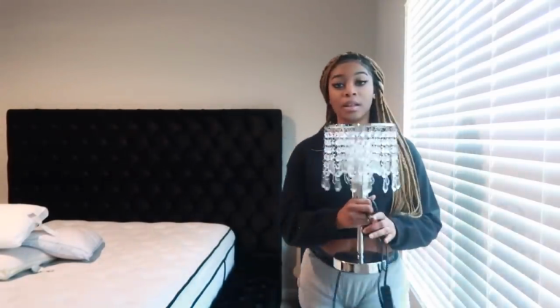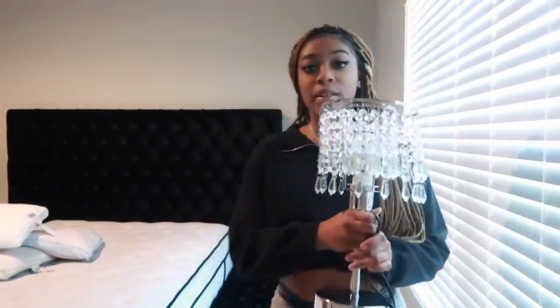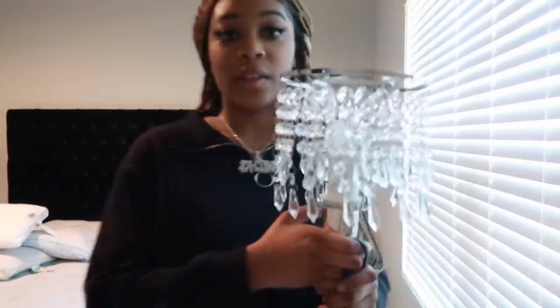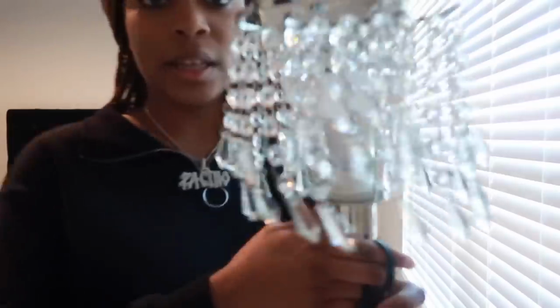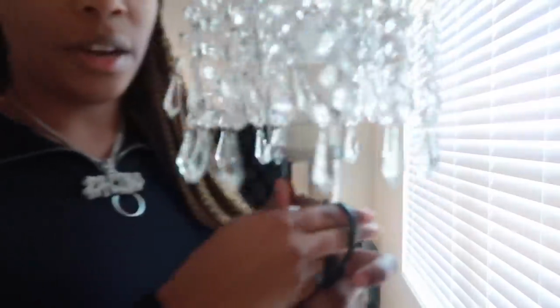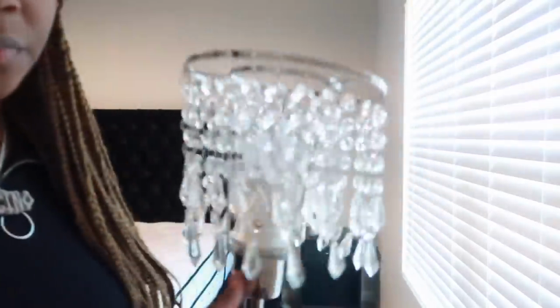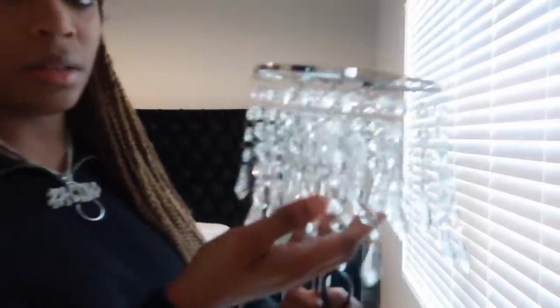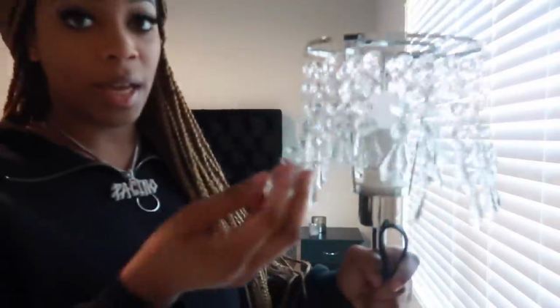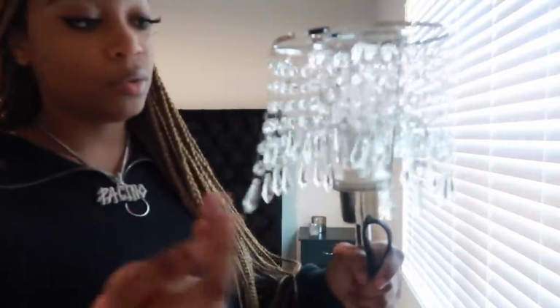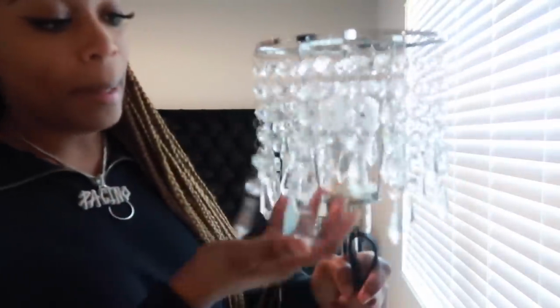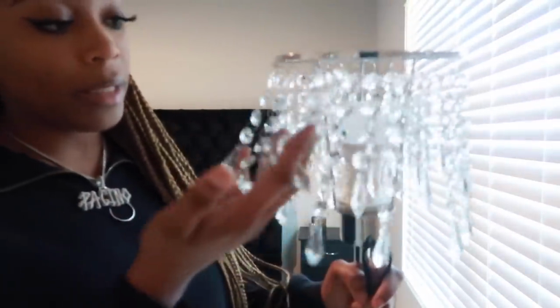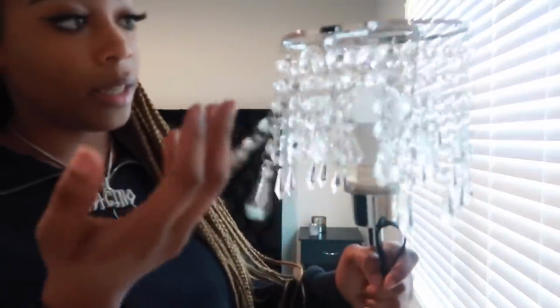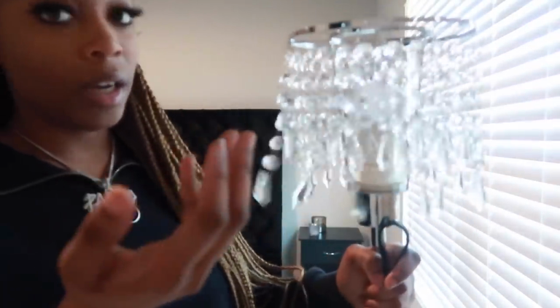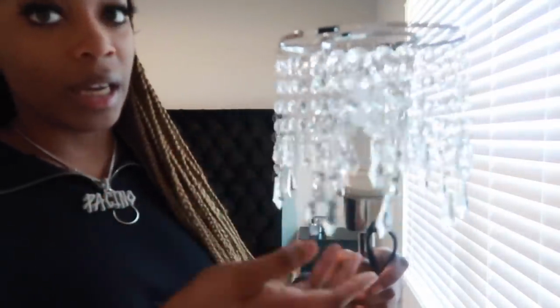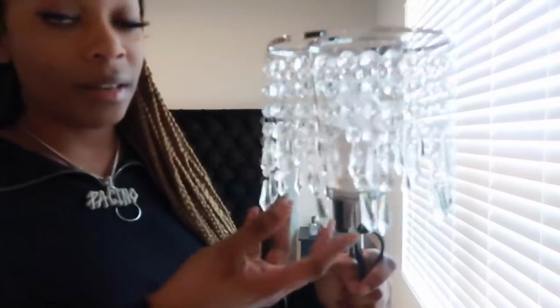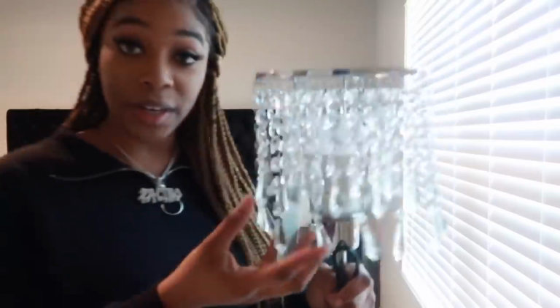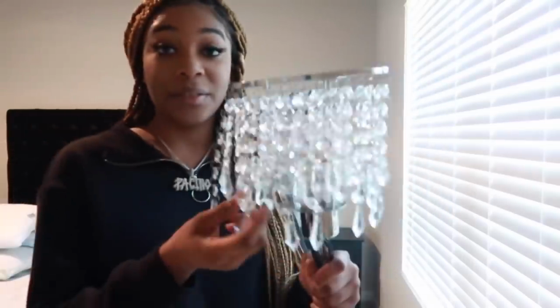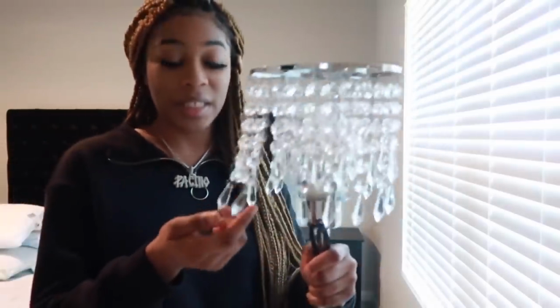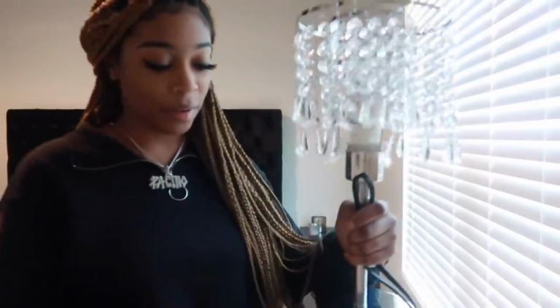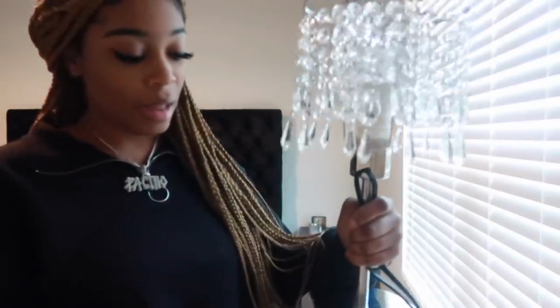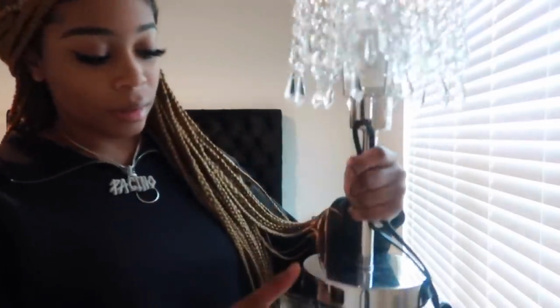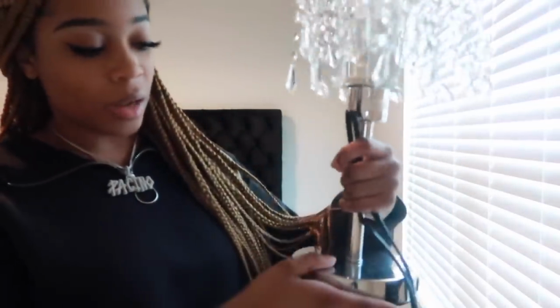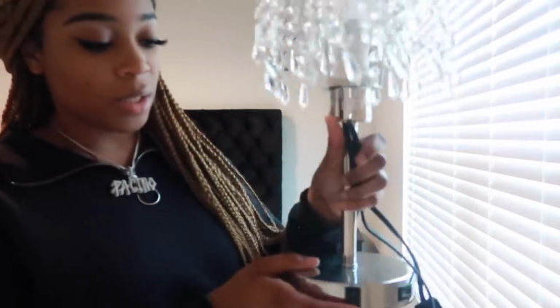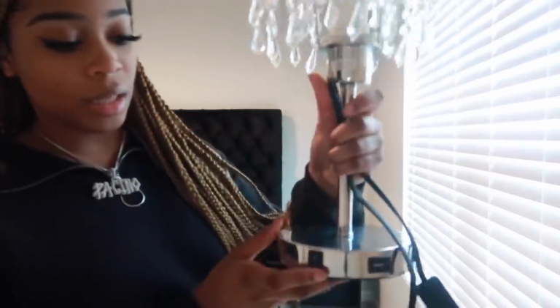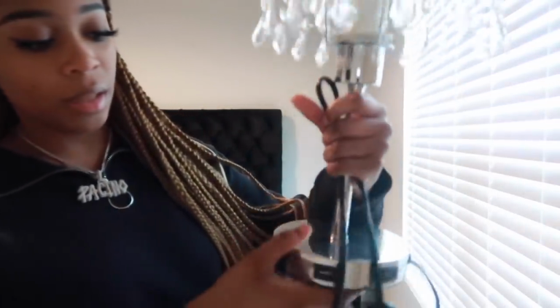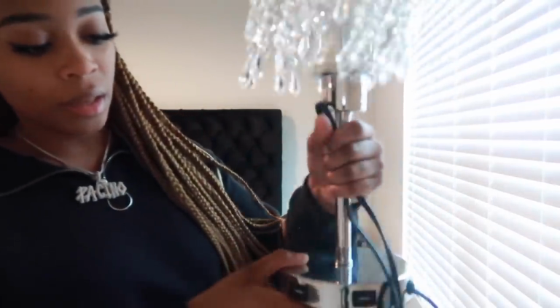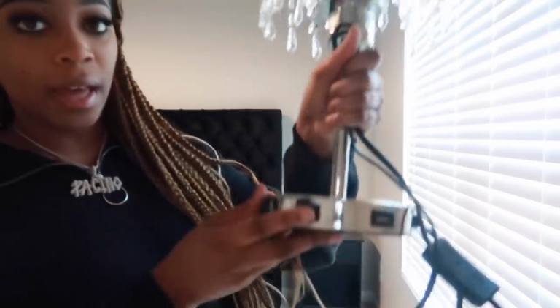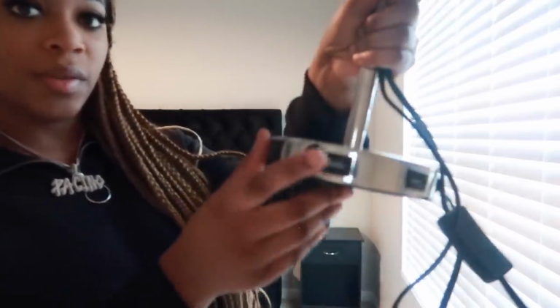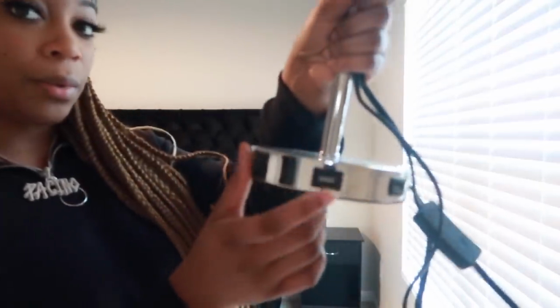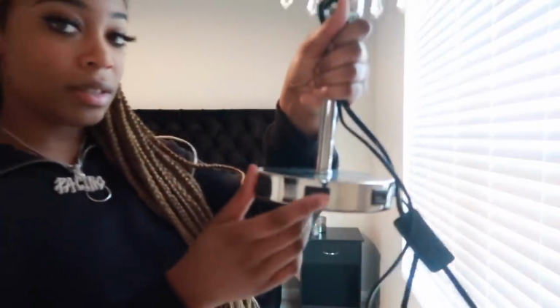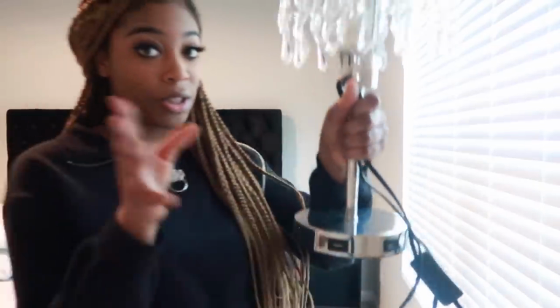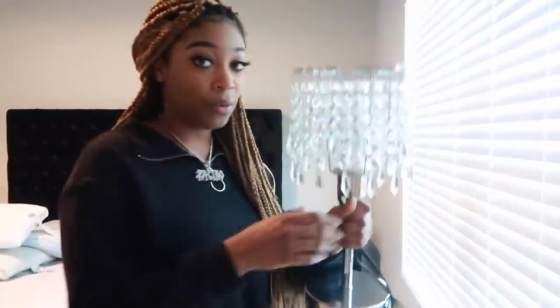This lamp here I also have to put together, and believe it or not it's going to take forever. Also, this lamp has USB ports so we can charge our phones.